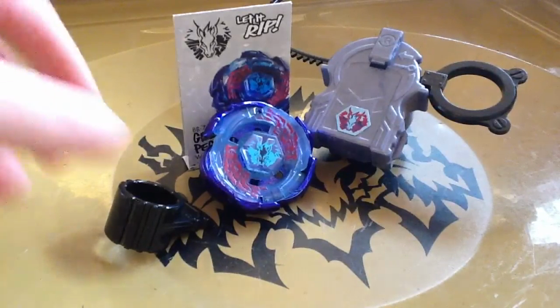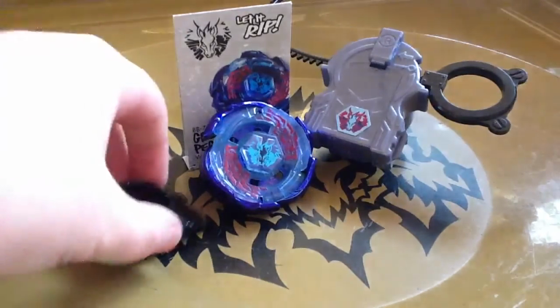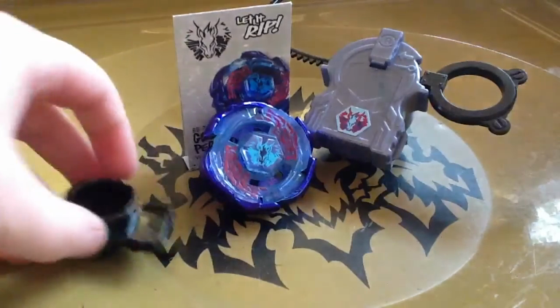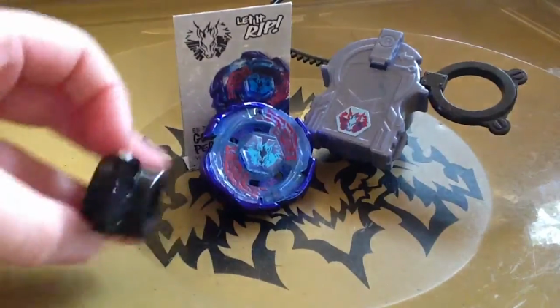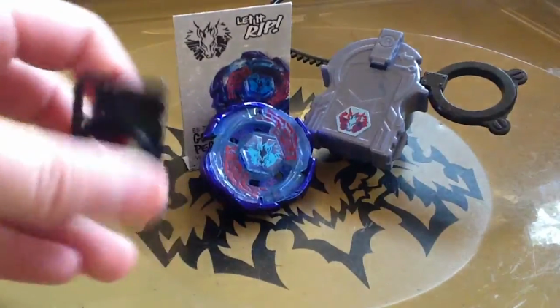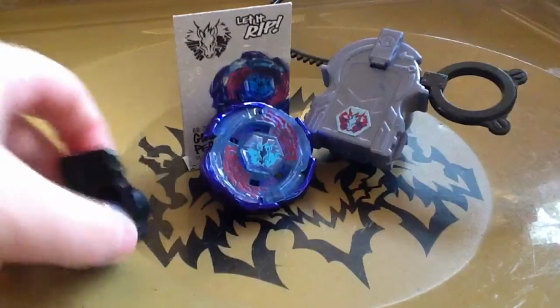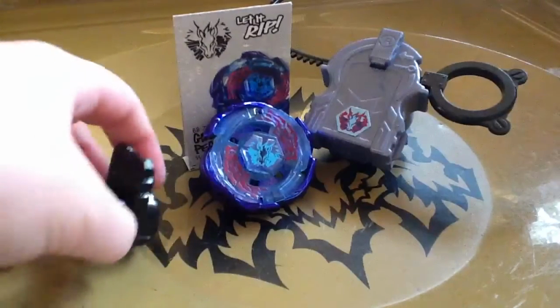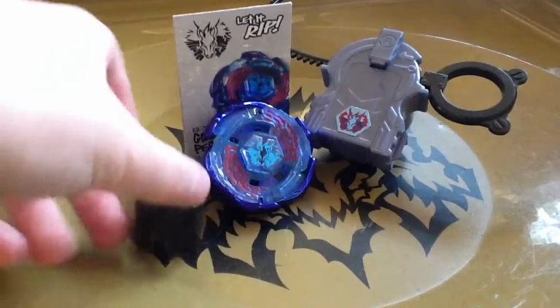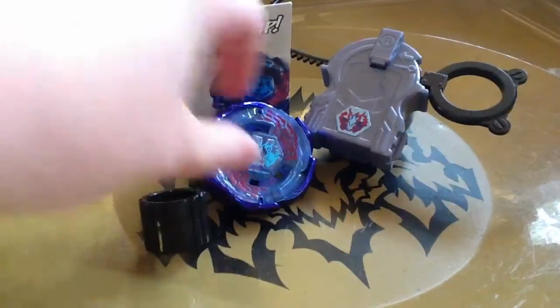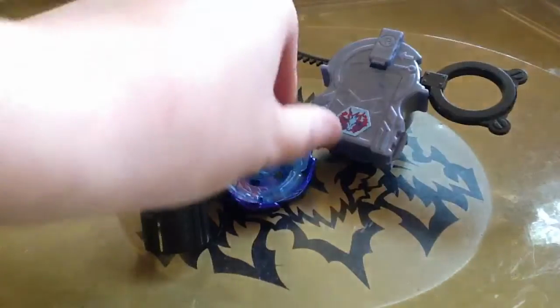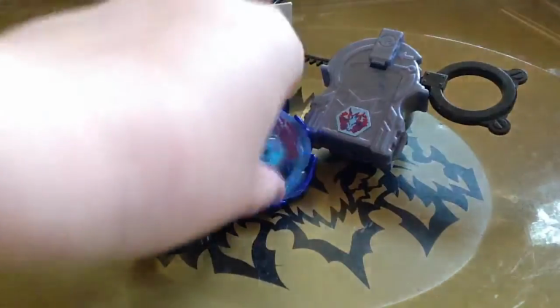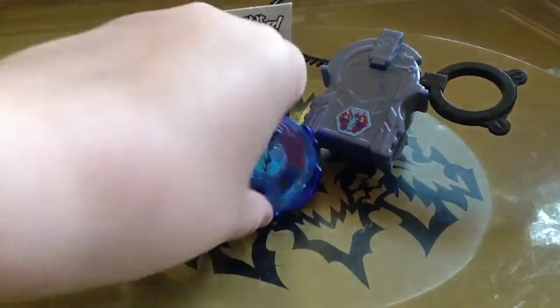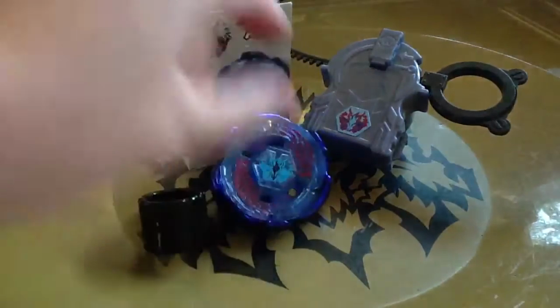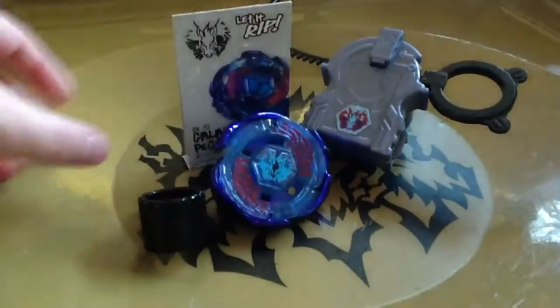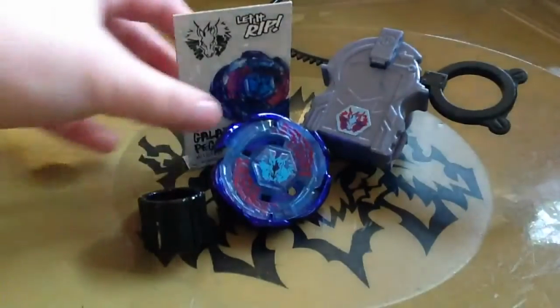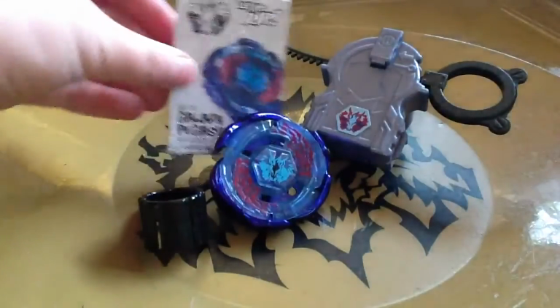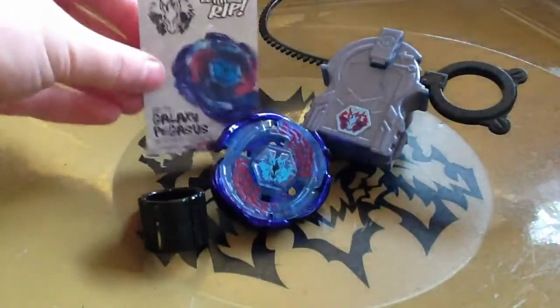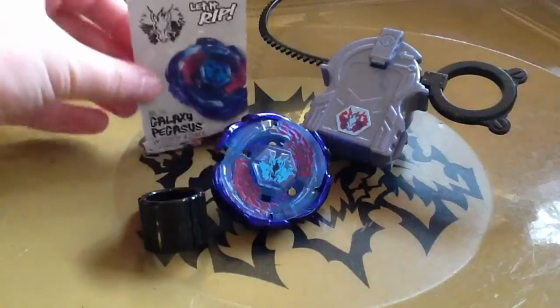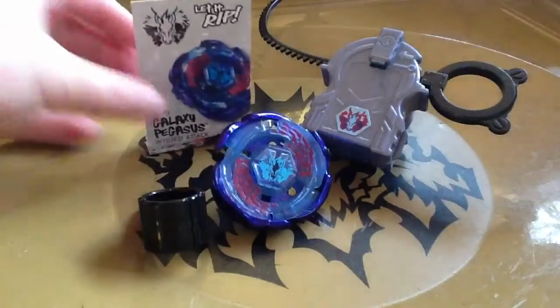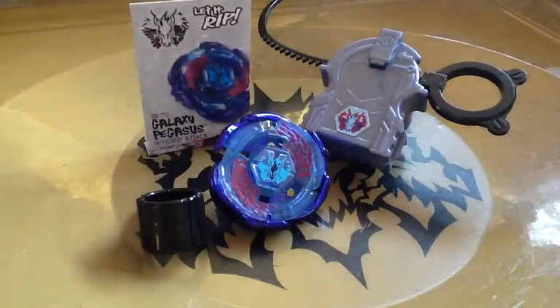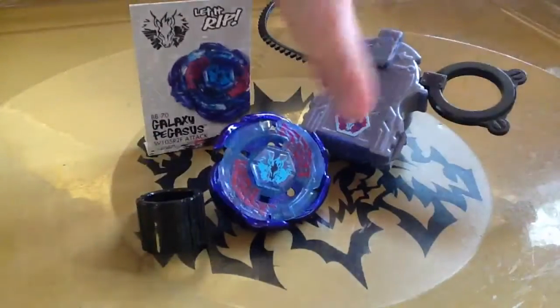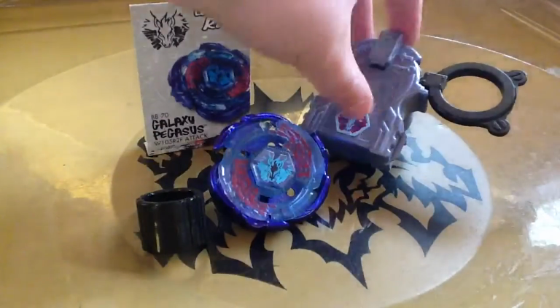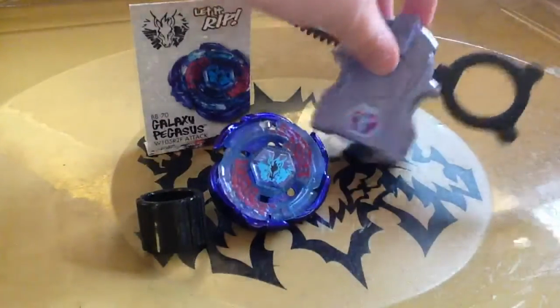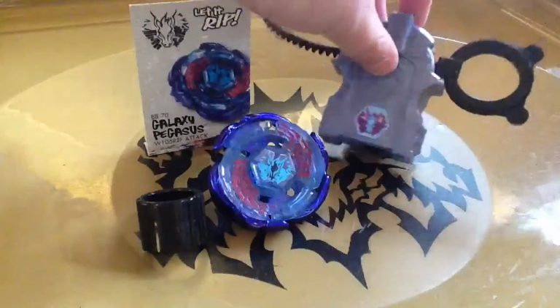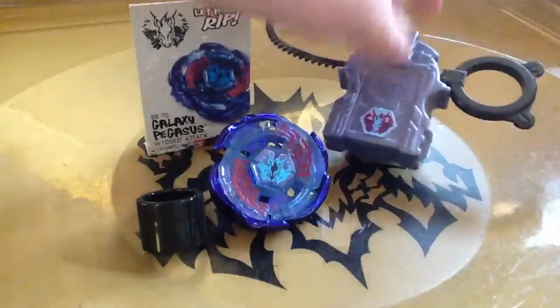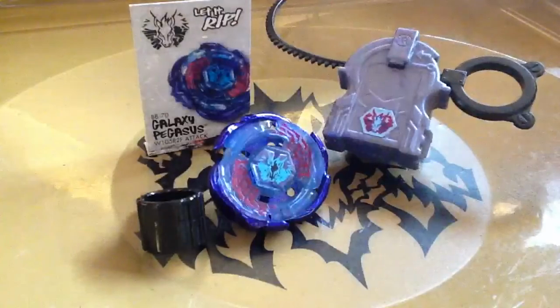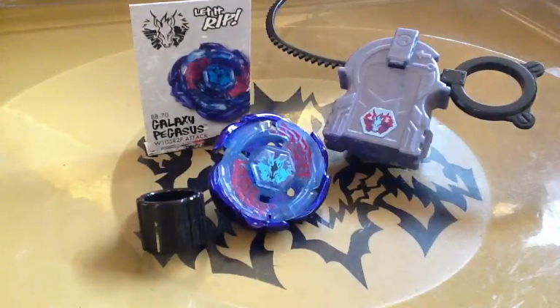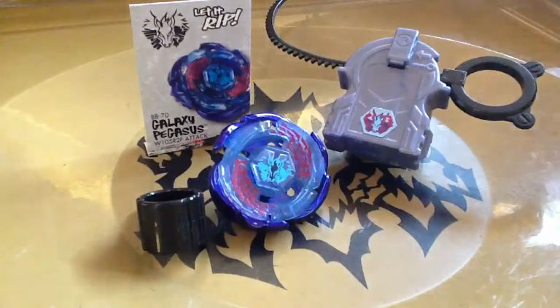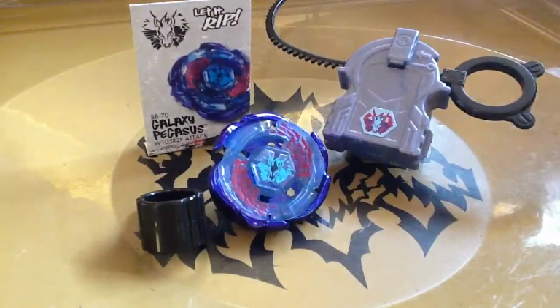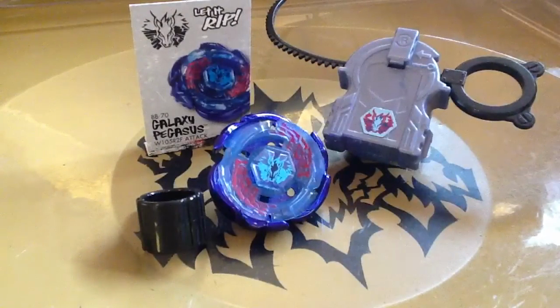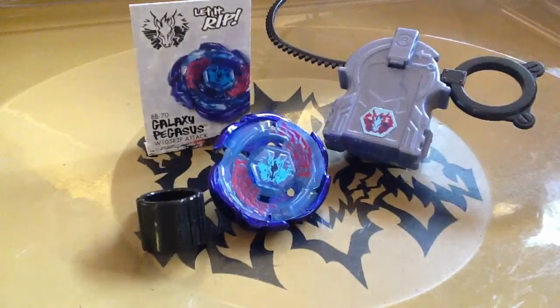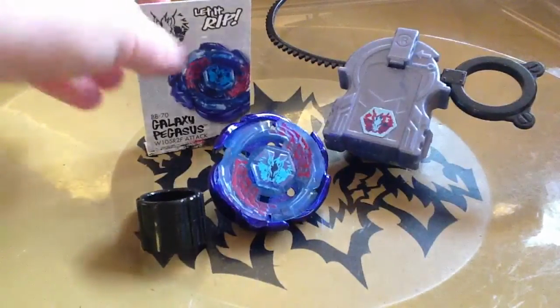So it comes with a black tool, of course the Galaxy Pegasus, a code, and a launcher. First, let's look at the code.